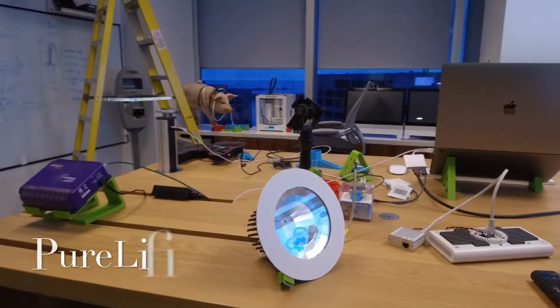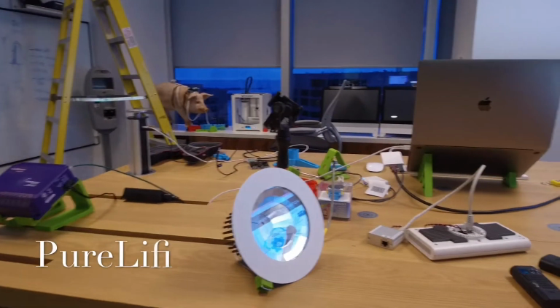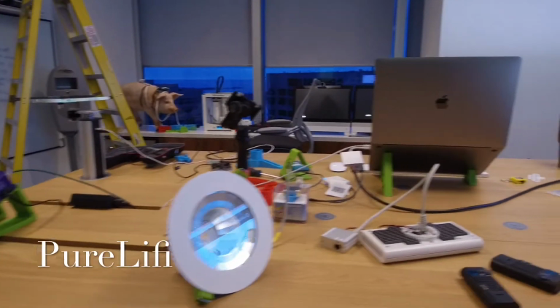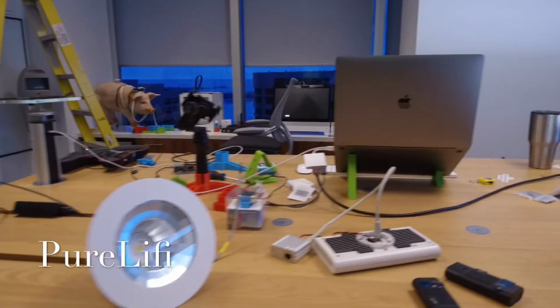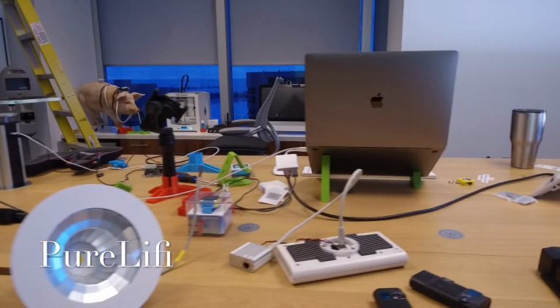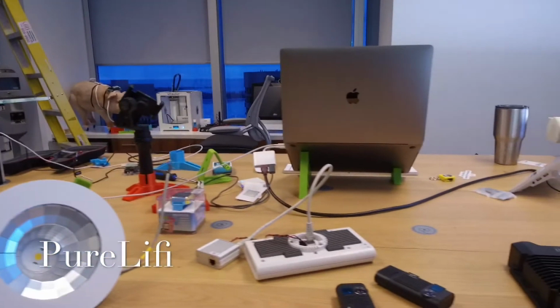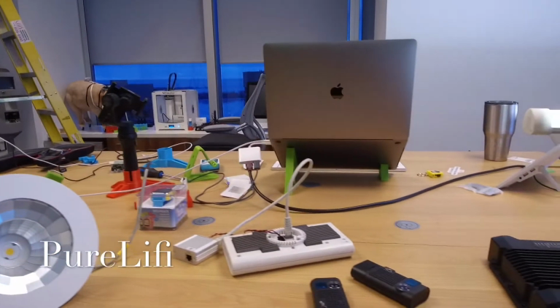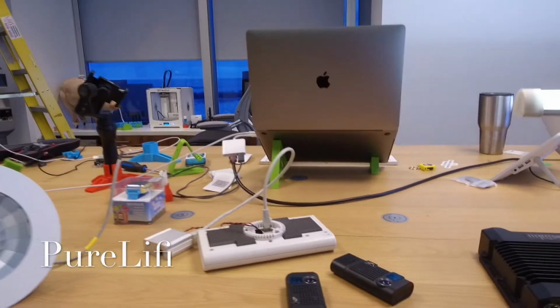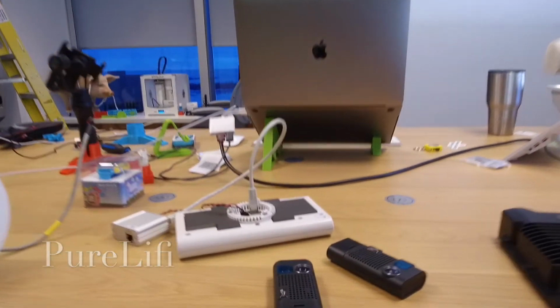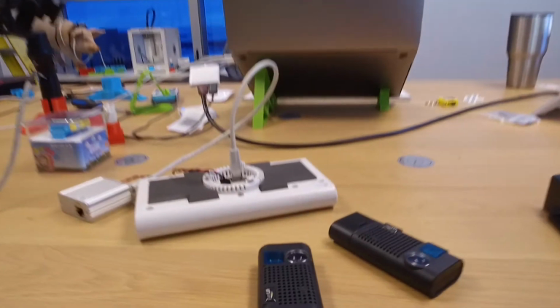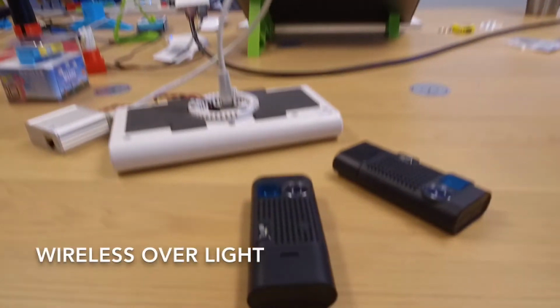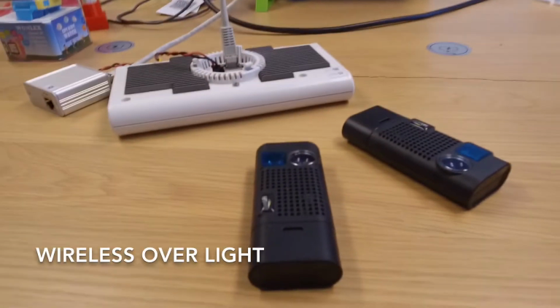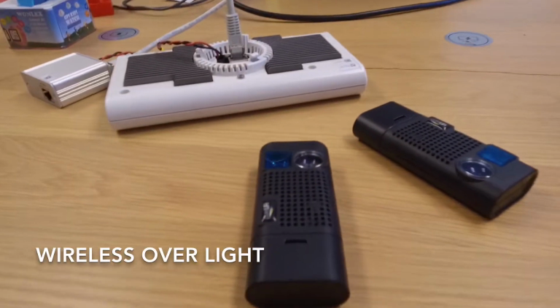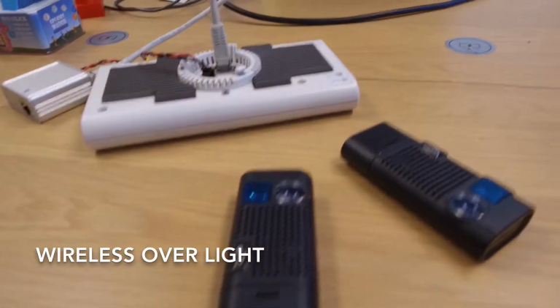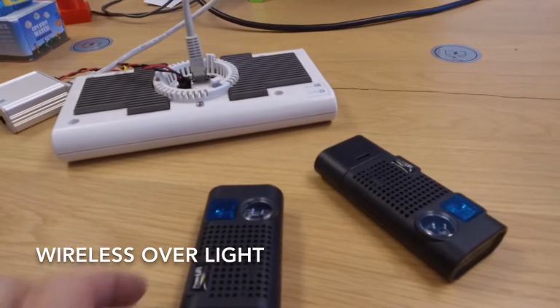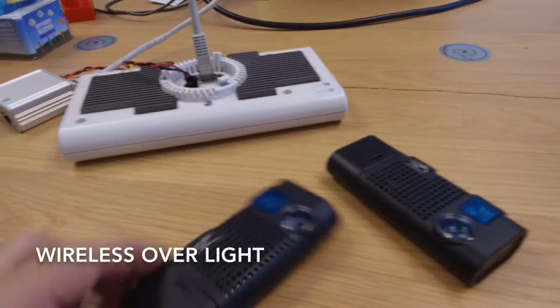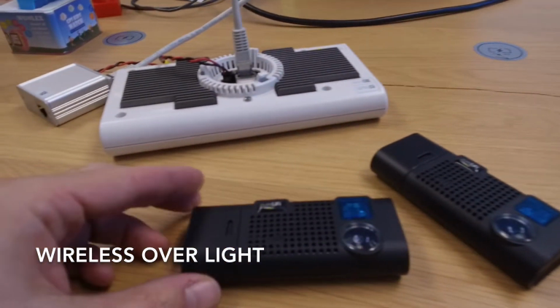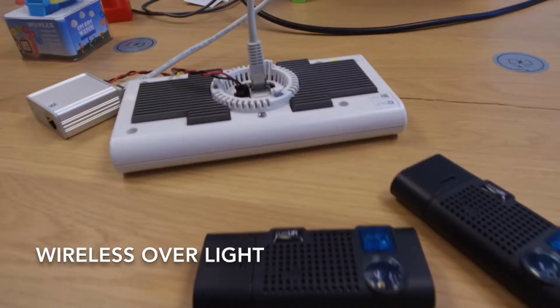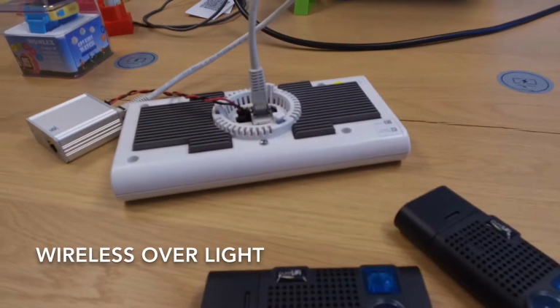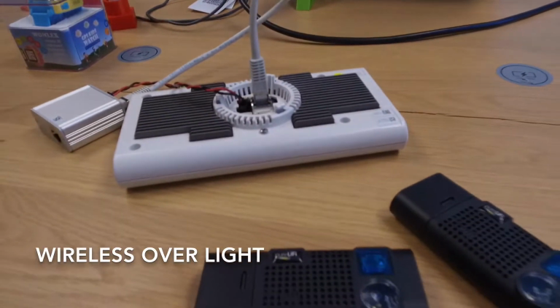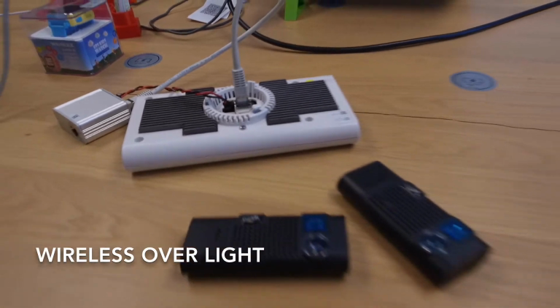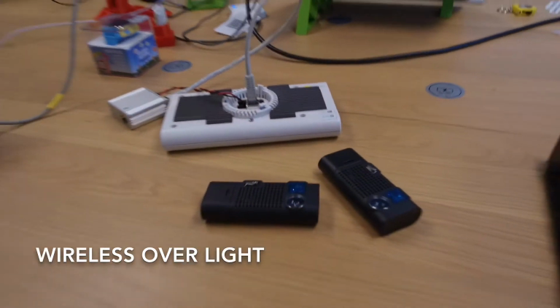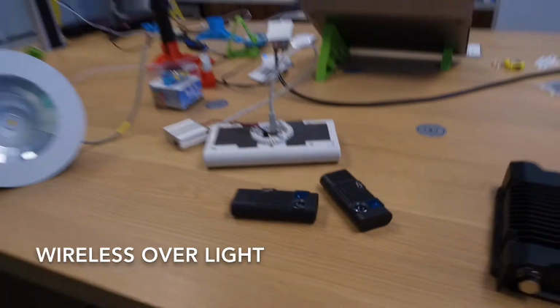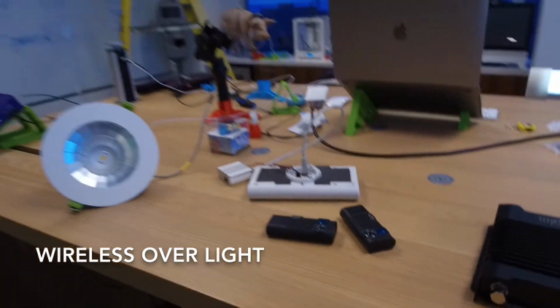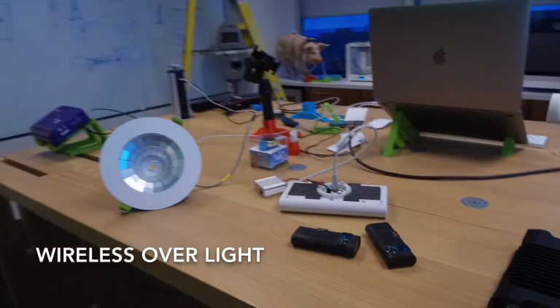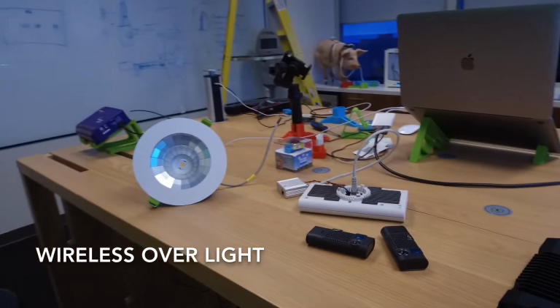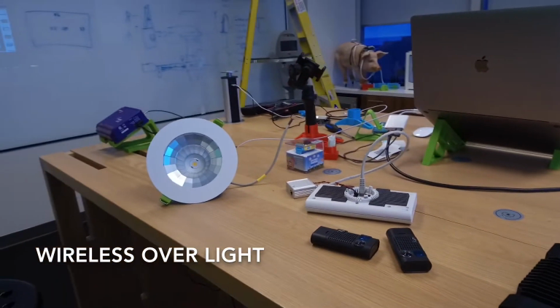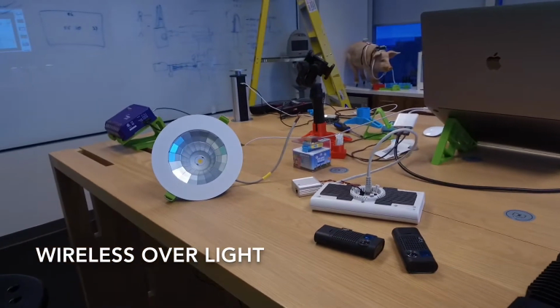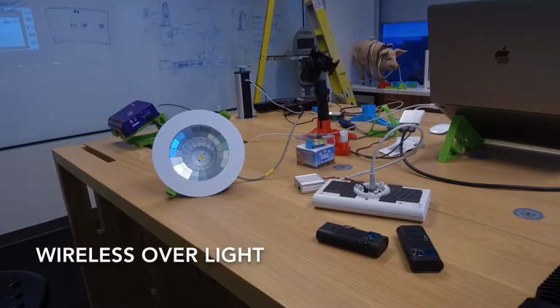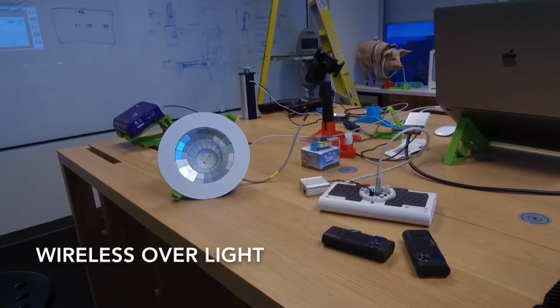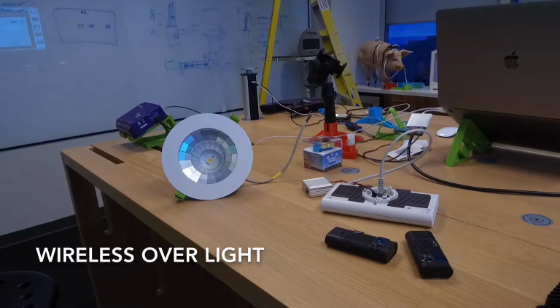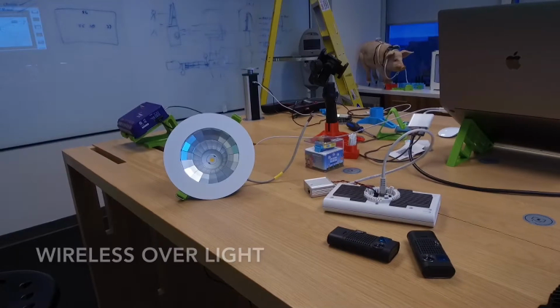This is our test gear from Pure Li-Fi — and that's right, I did say Li-Fi. Wireless over light, and today we're going to throw this up on our ceiling and see how it works.